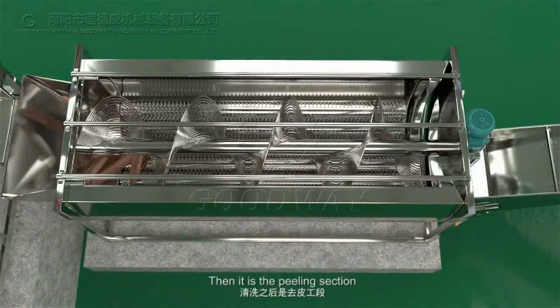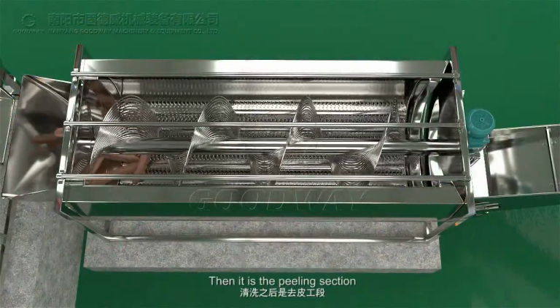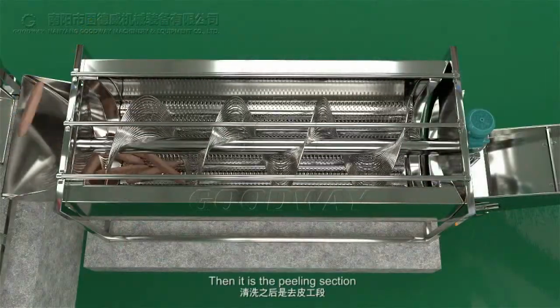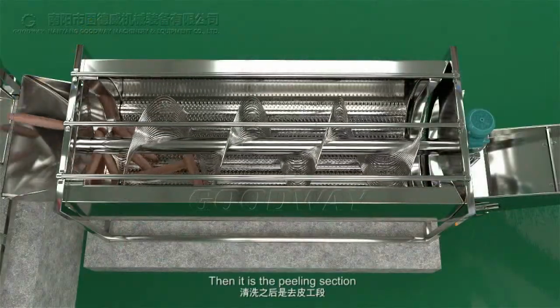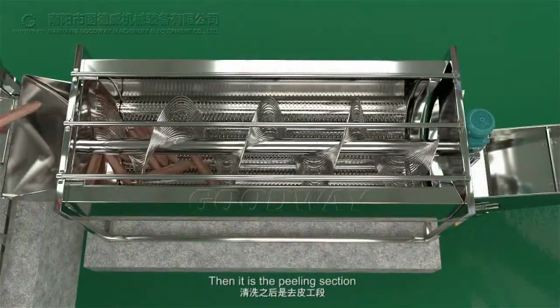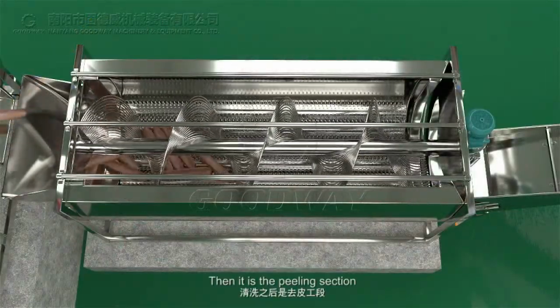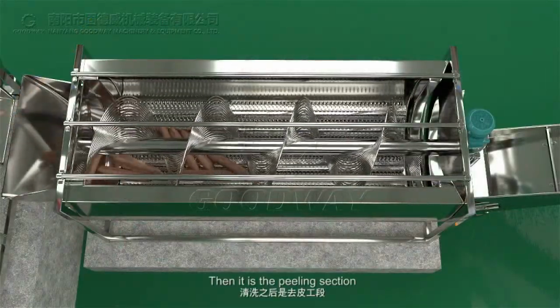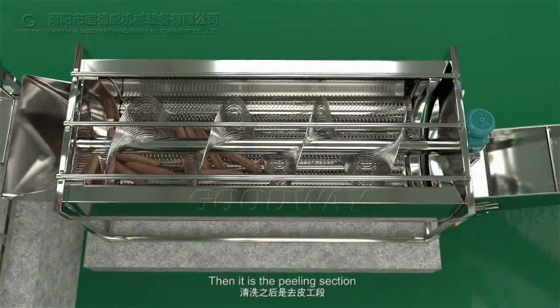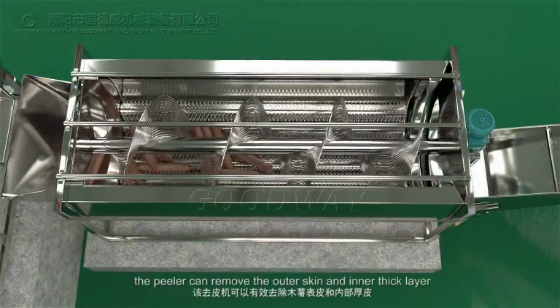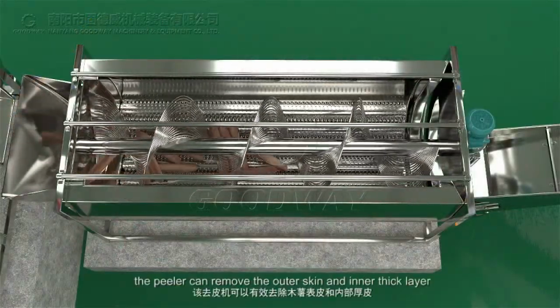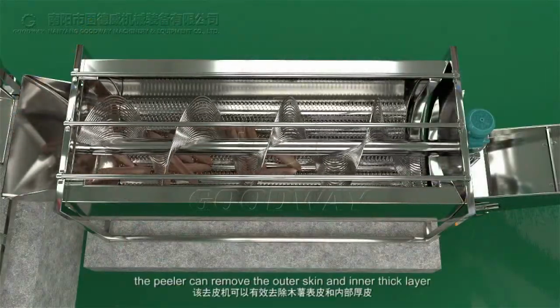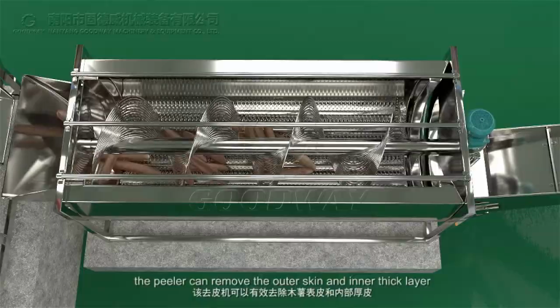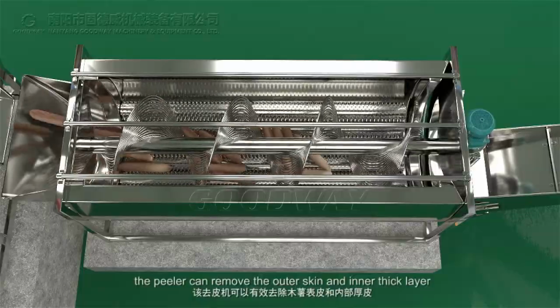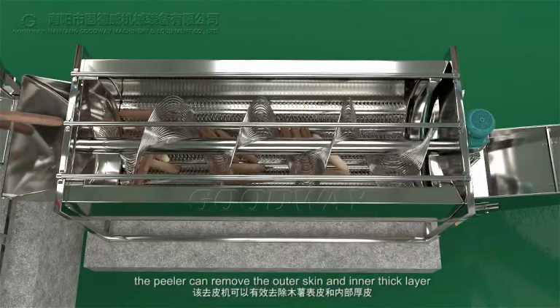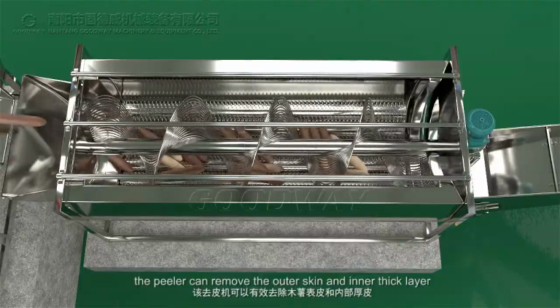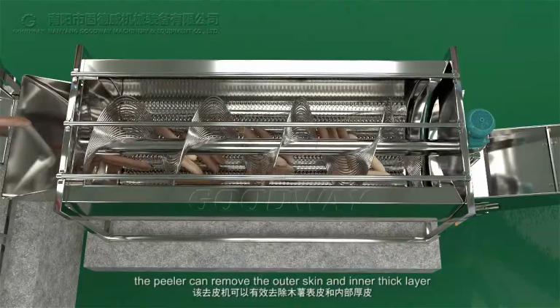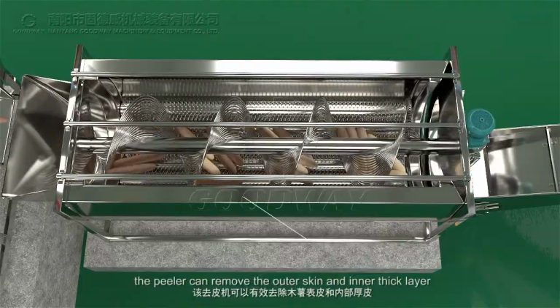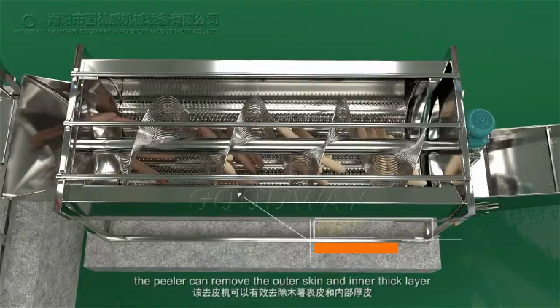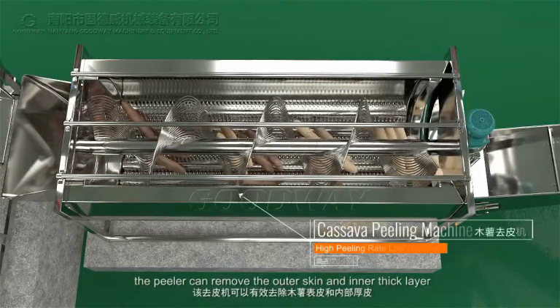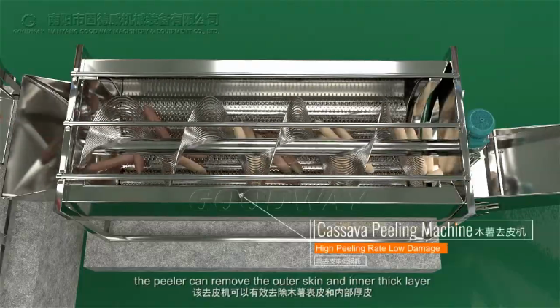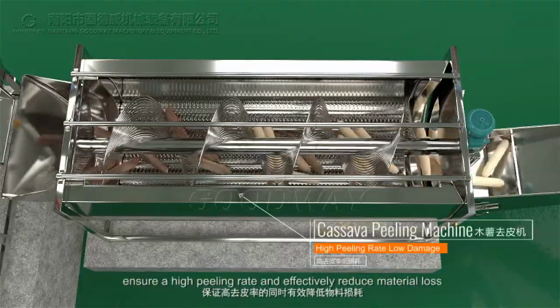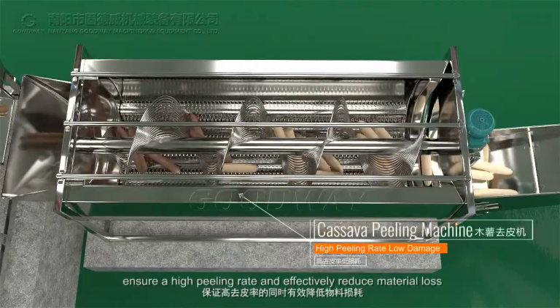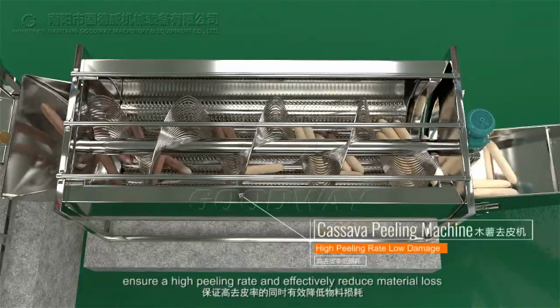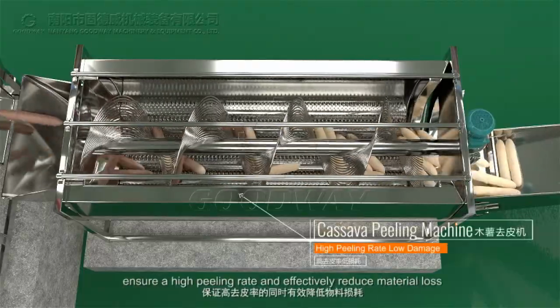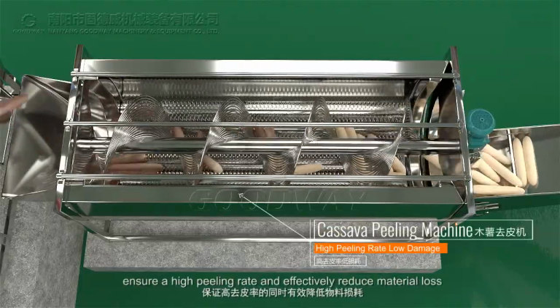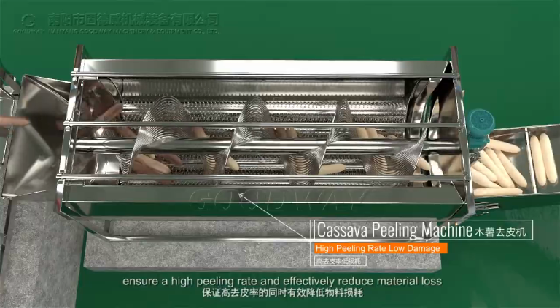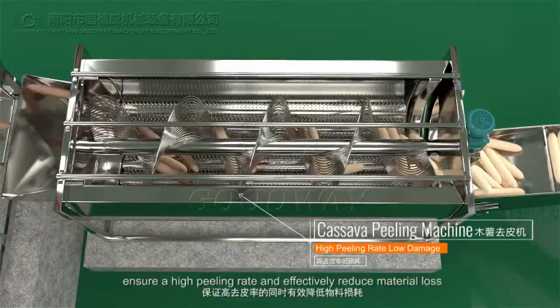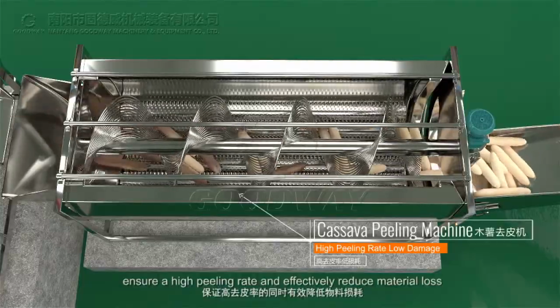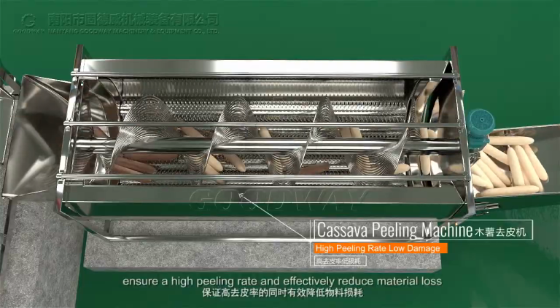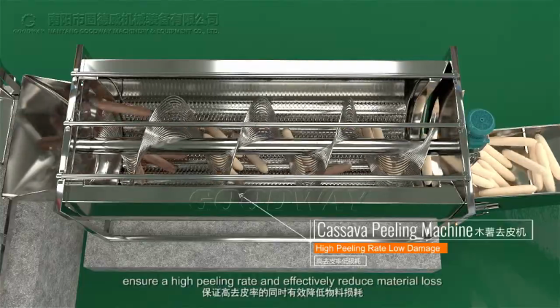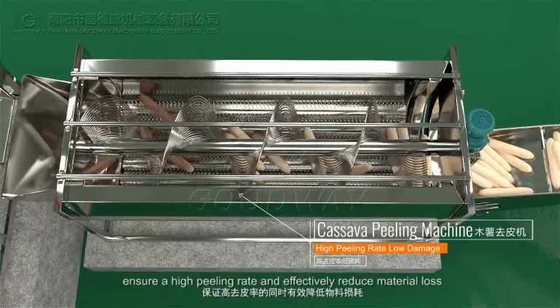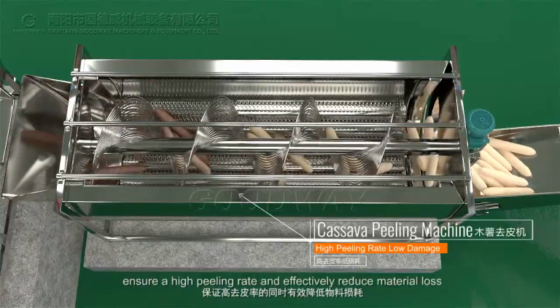Then, it is the peeling section. The peeler can remove the outer skin and inner thick layer, ensure a high peeling rate, and effectively reduce material loss.